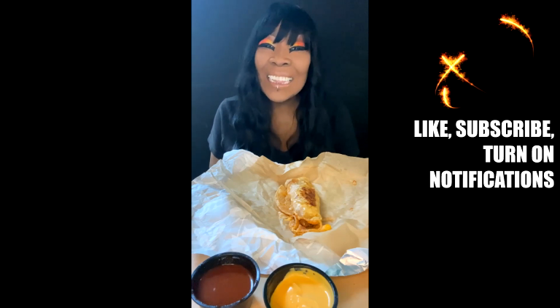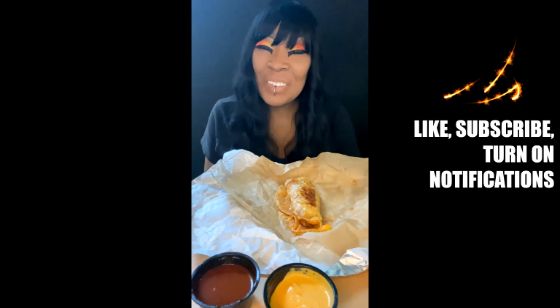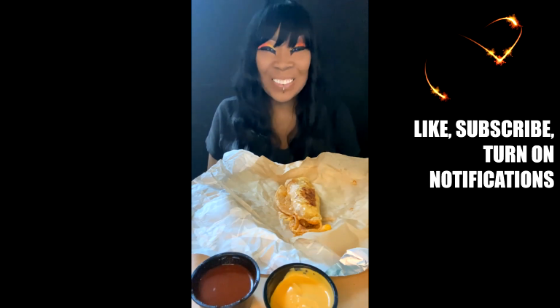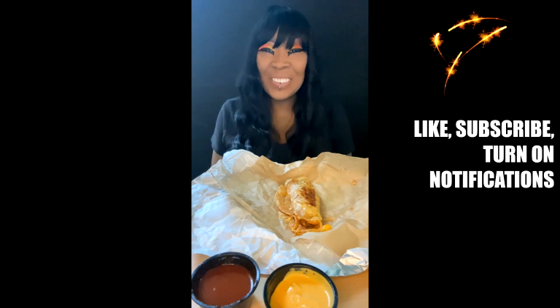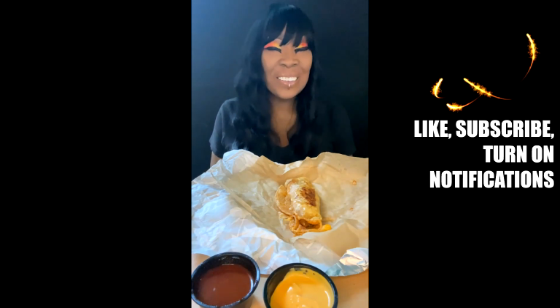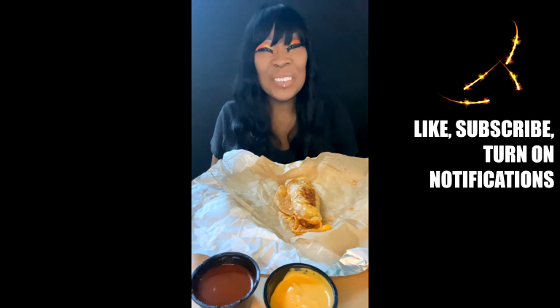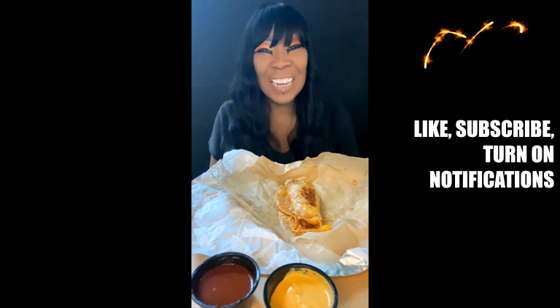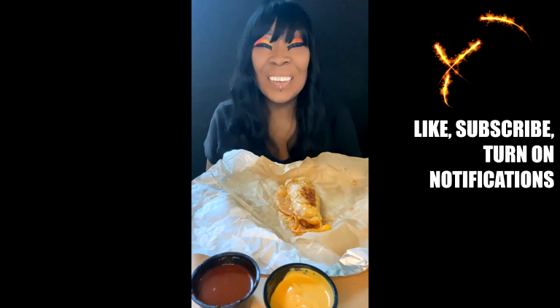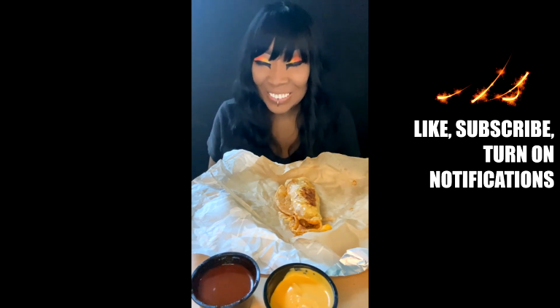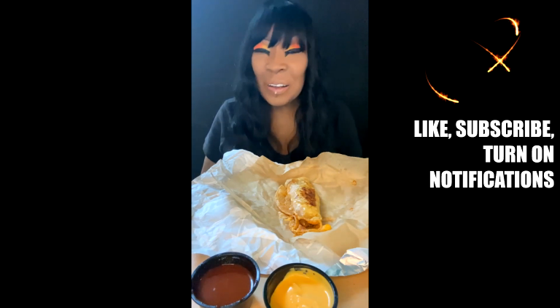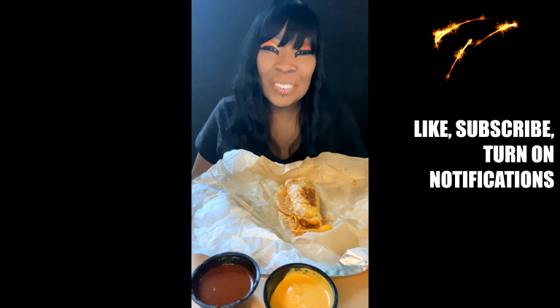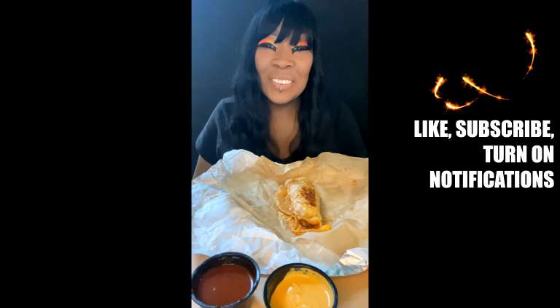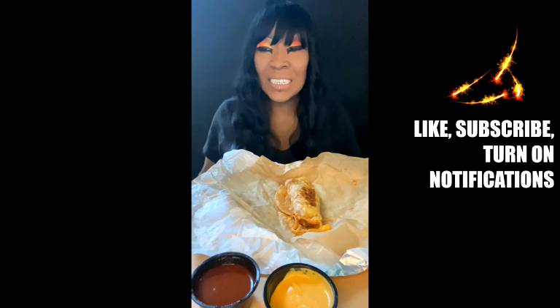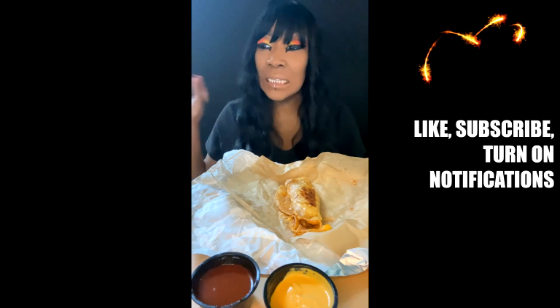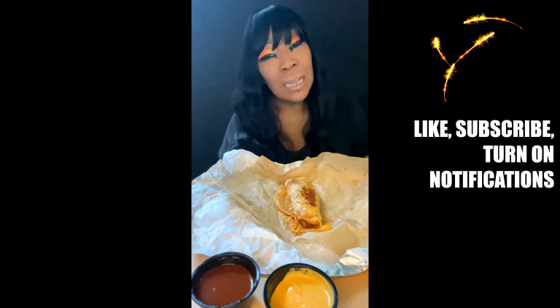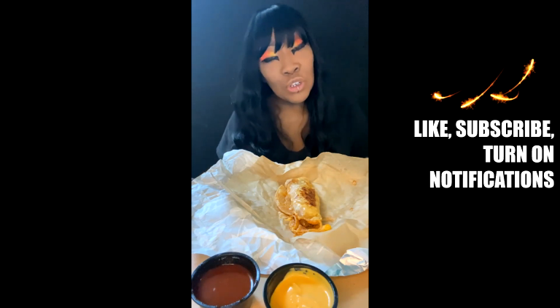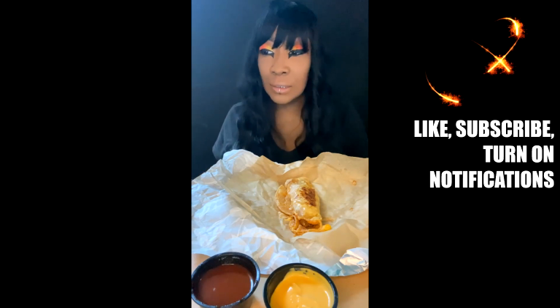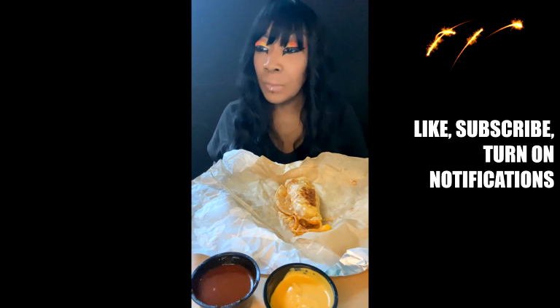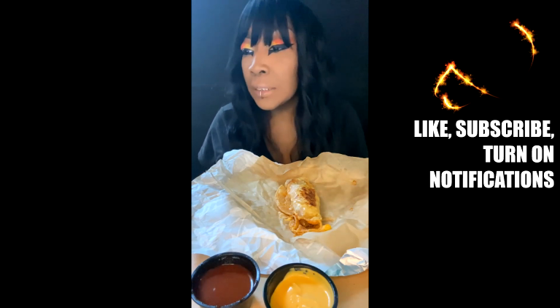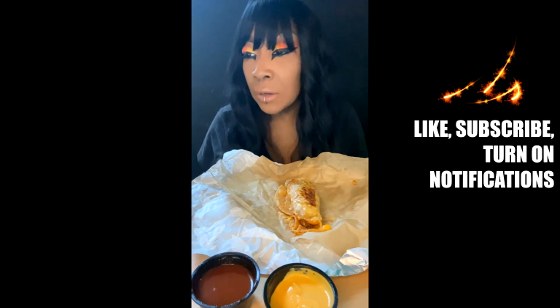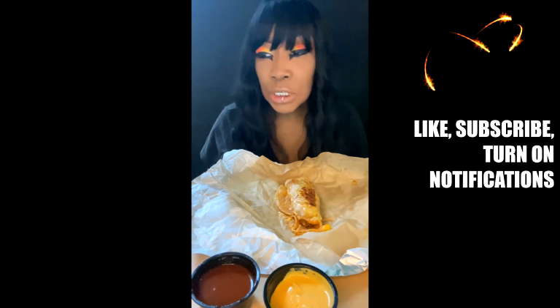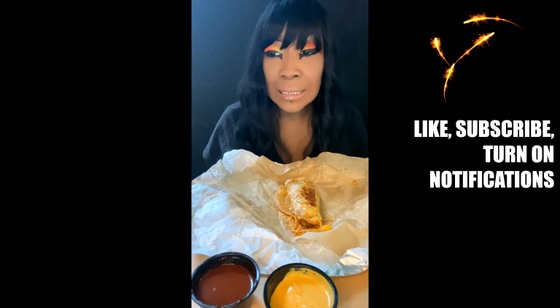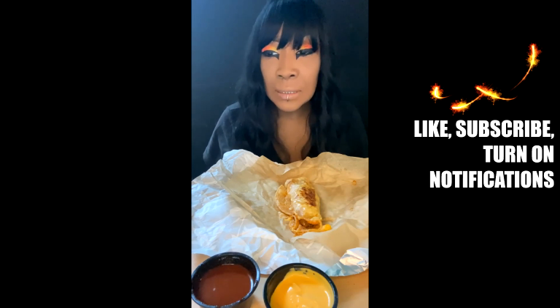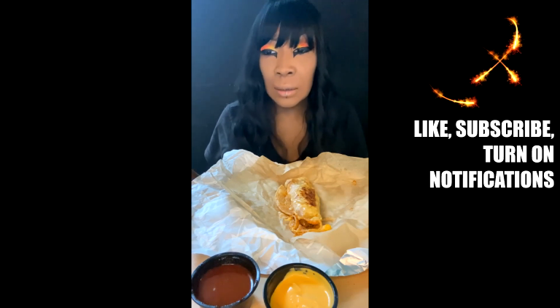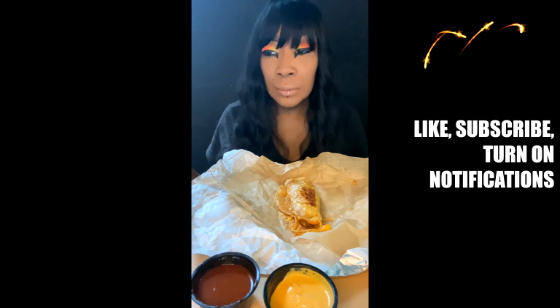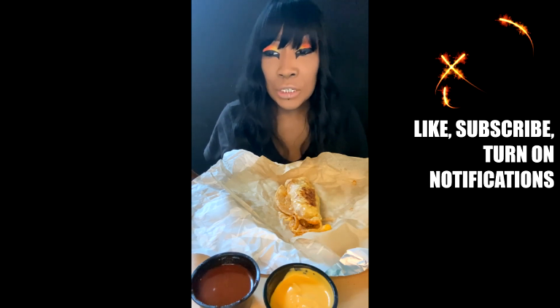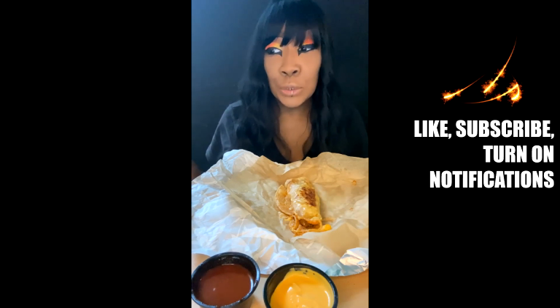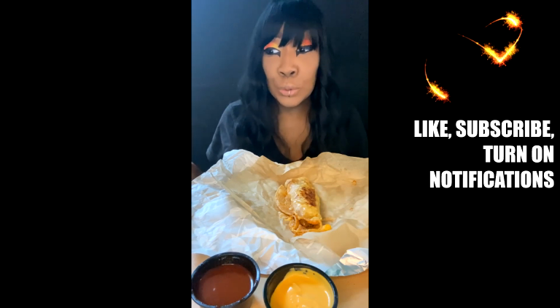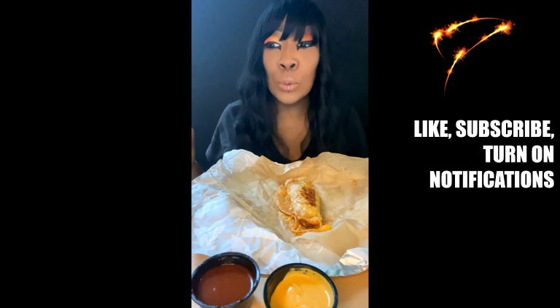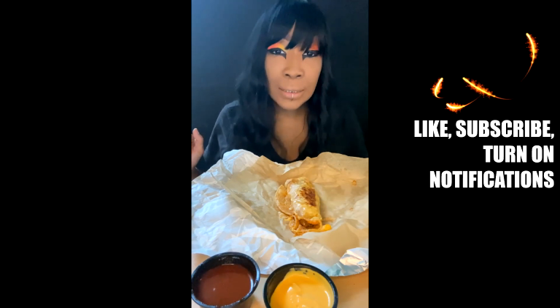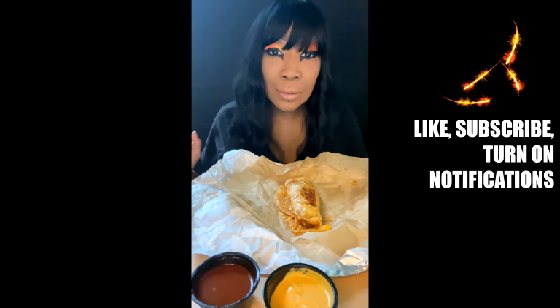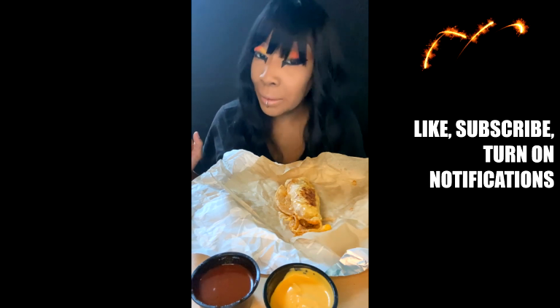Hello everyone, this is Raquel. Thank you so much for tuning back into my channel. I hope all is well with you and yours. And today I am trying Taco Bell's Cheese Dipping Taco featuring their new slow braised shredded beef.